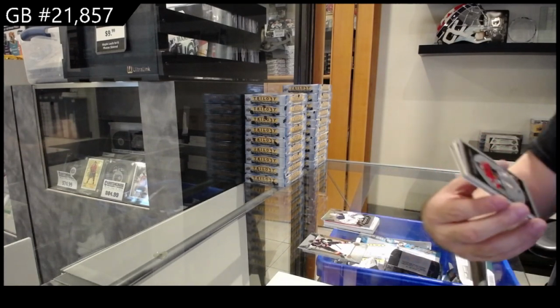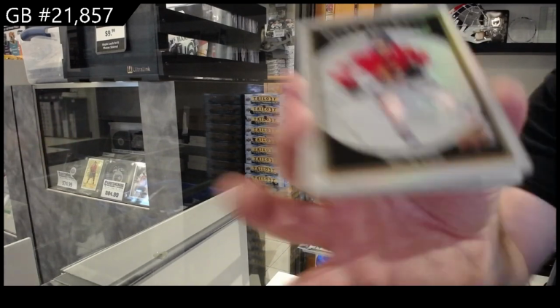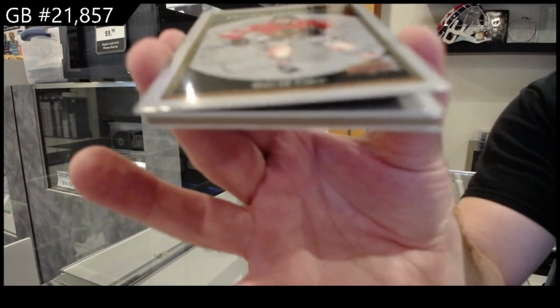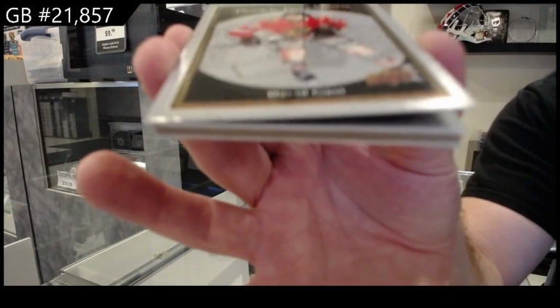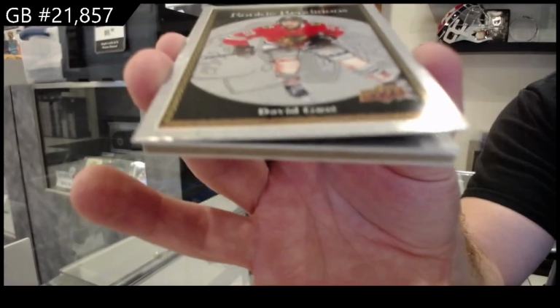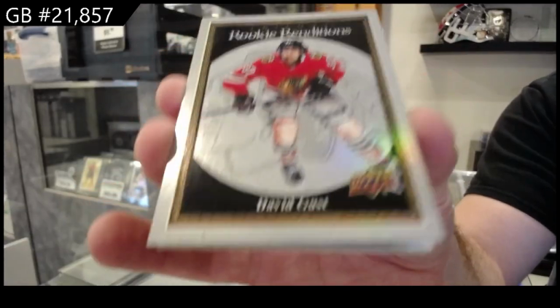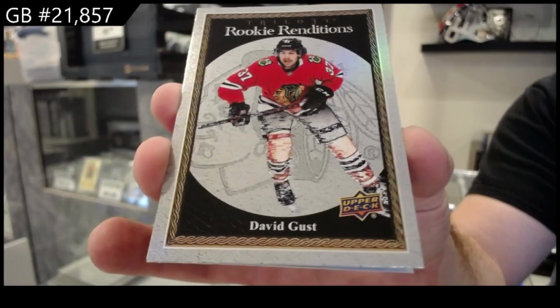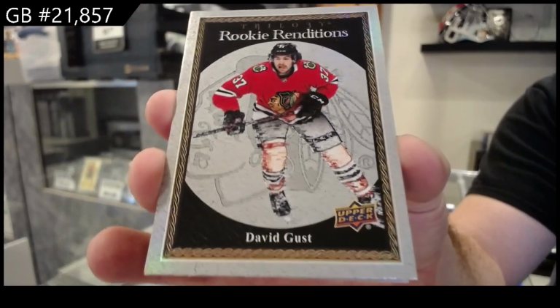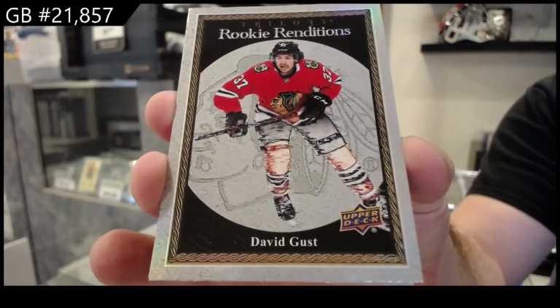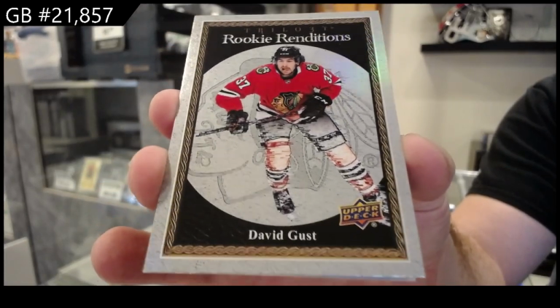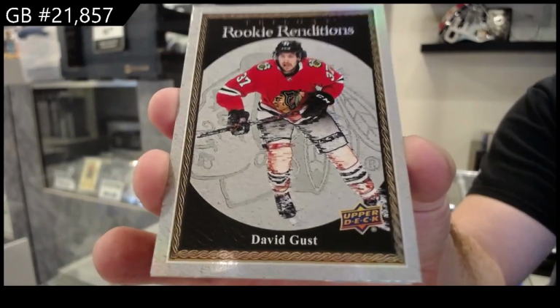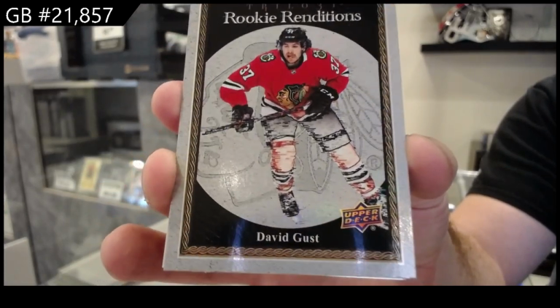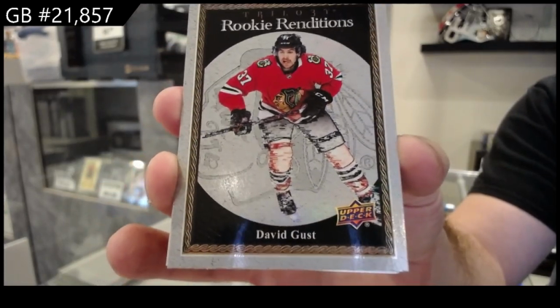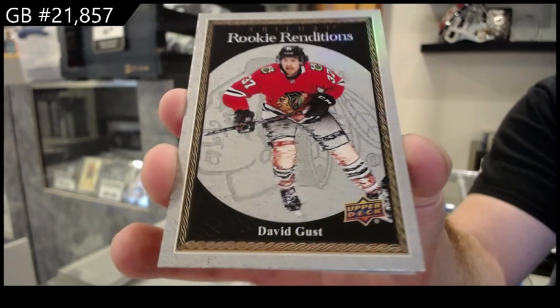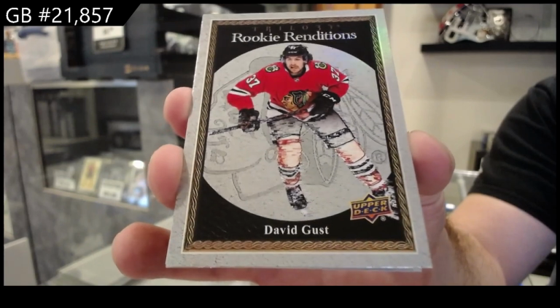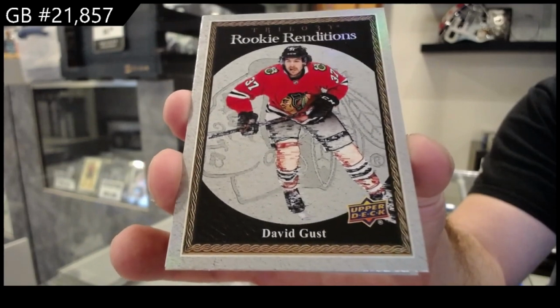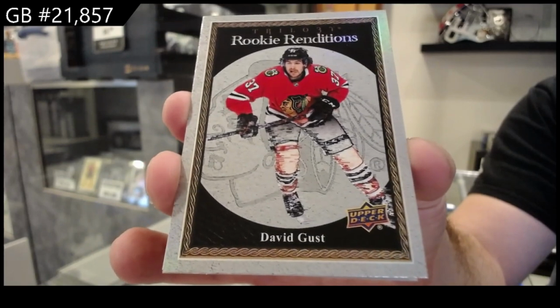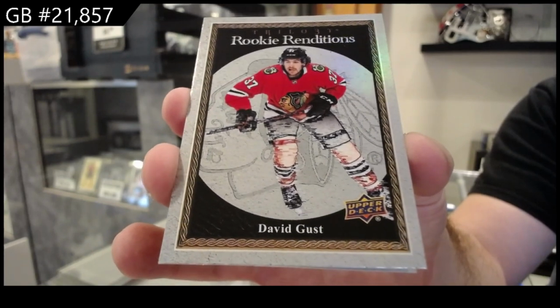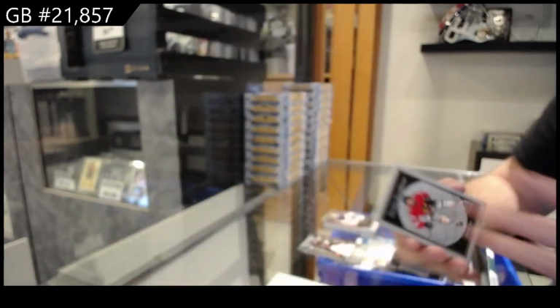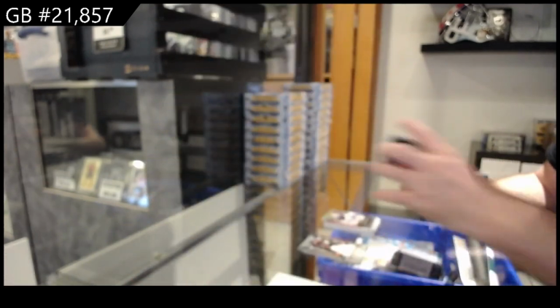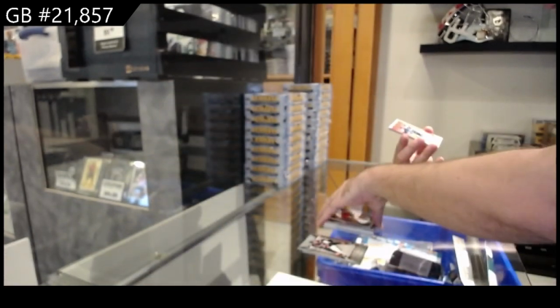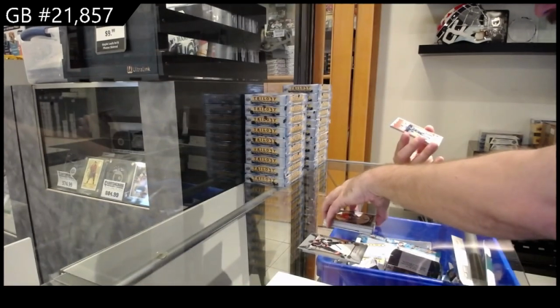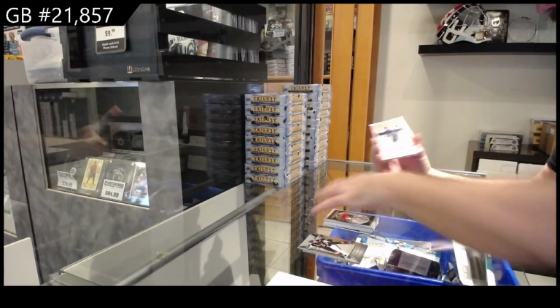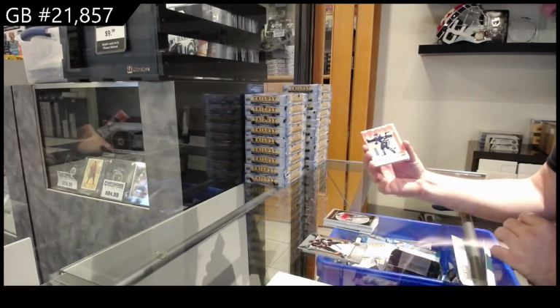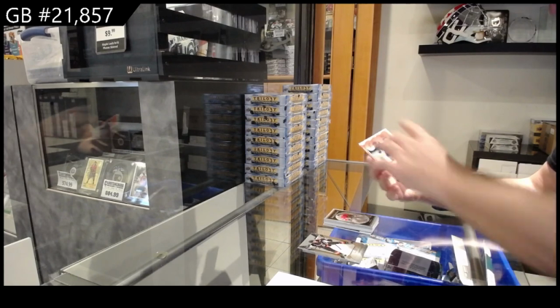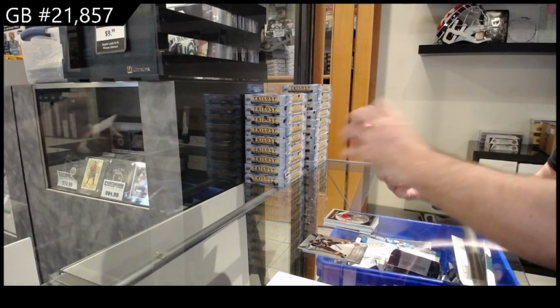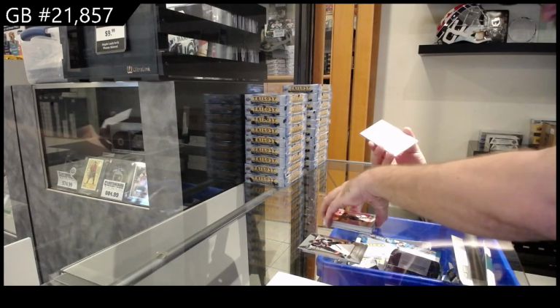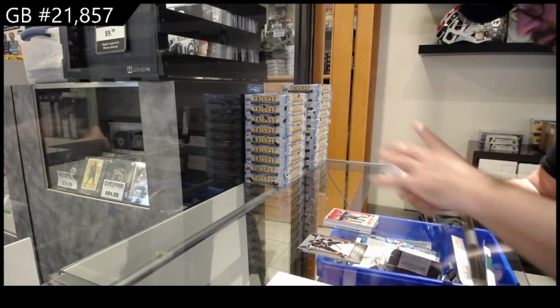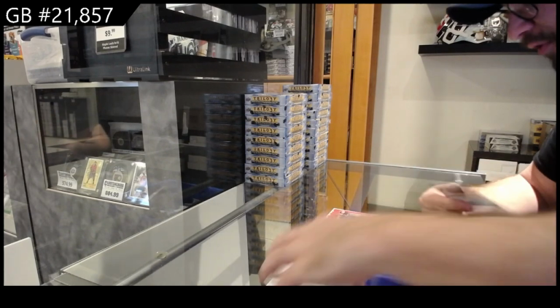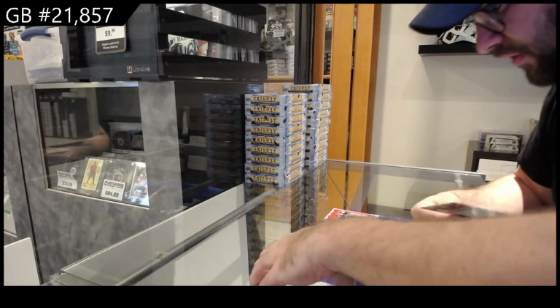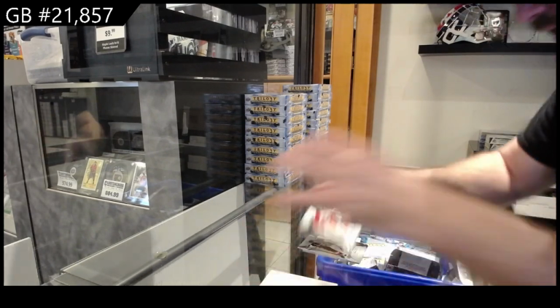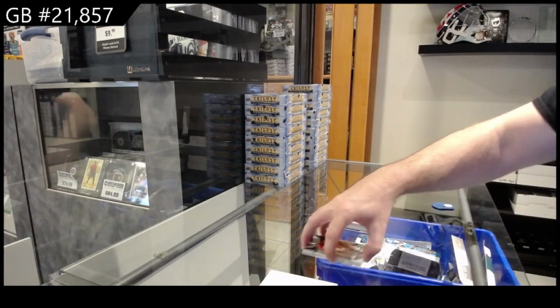Rookie Renditions — David Gust for the Hawks. Those are cool. And a Generations of Bunting for the Maple Leafs, numbered to $7.99.